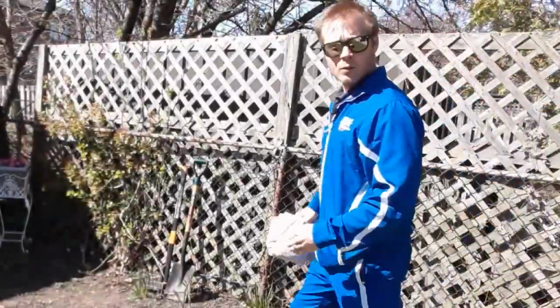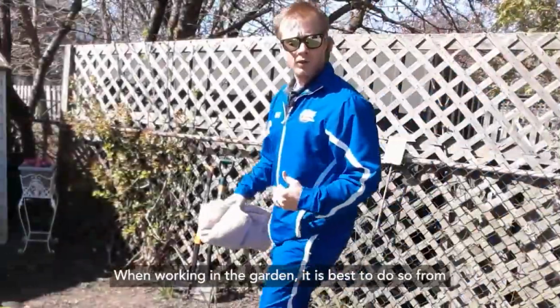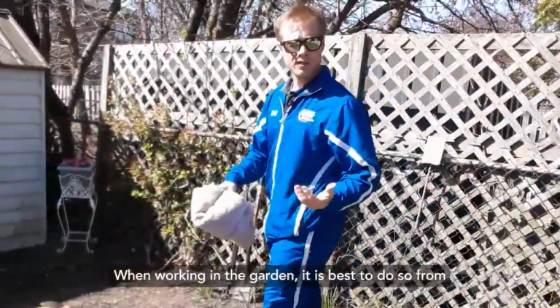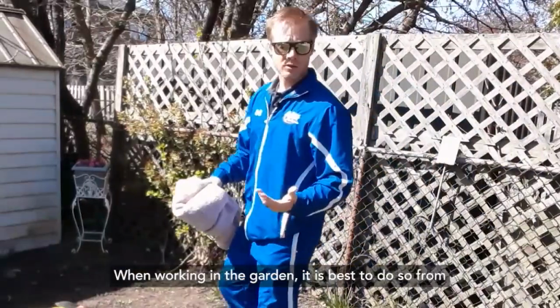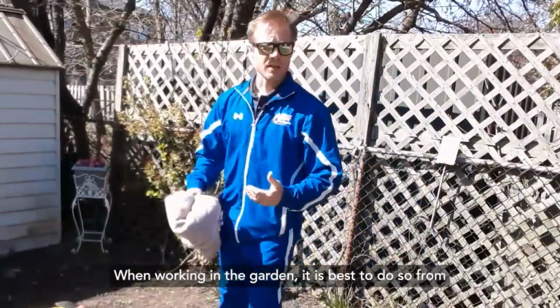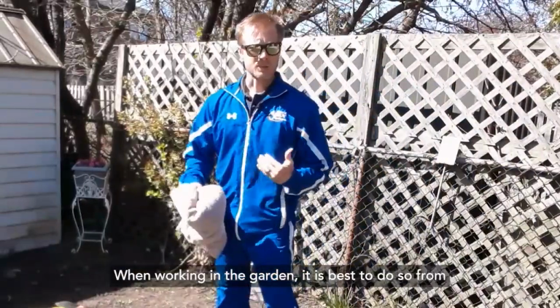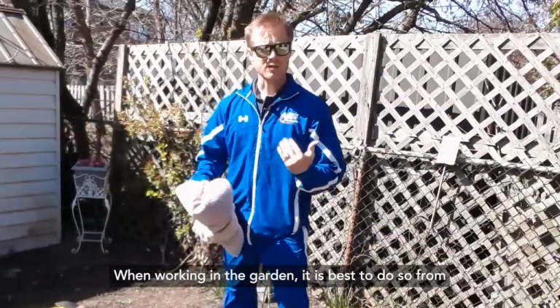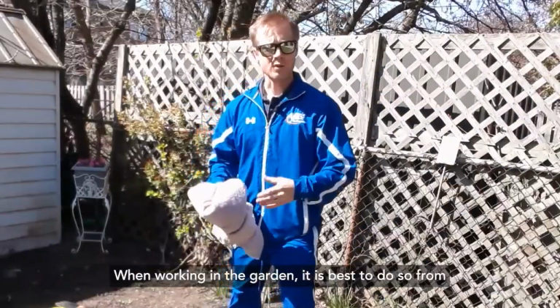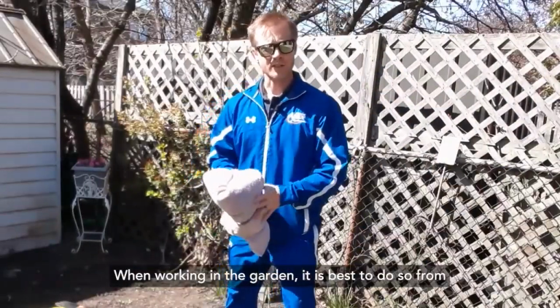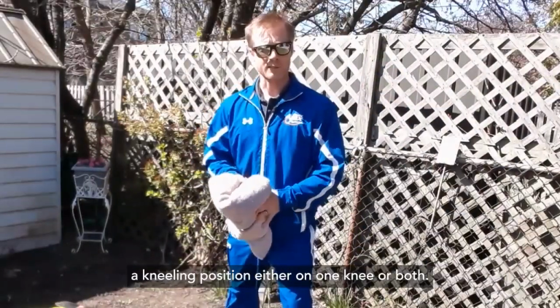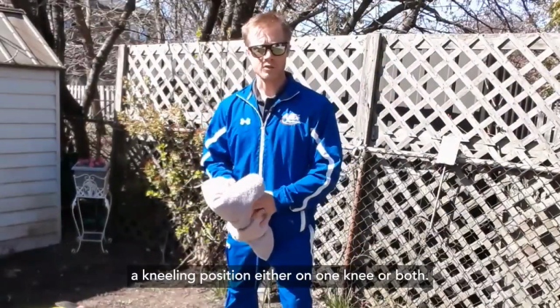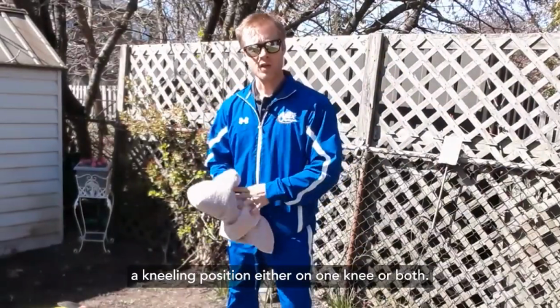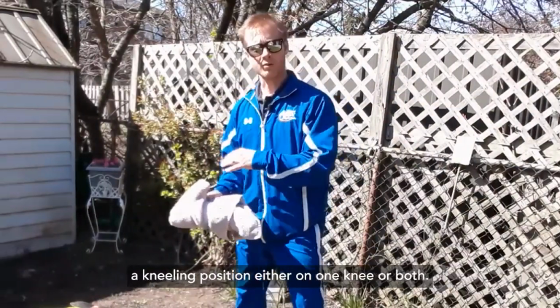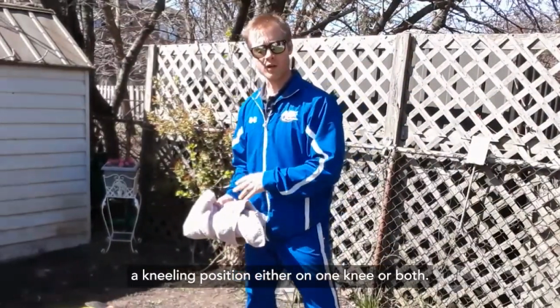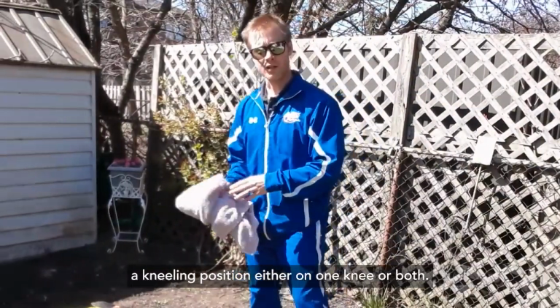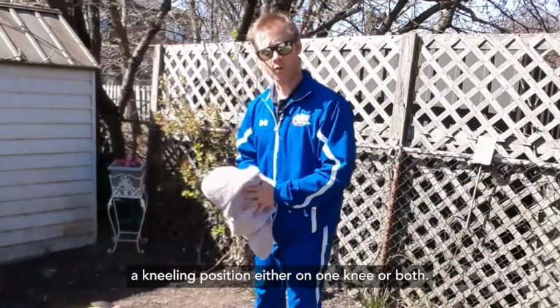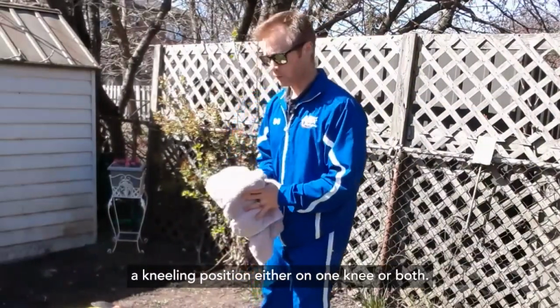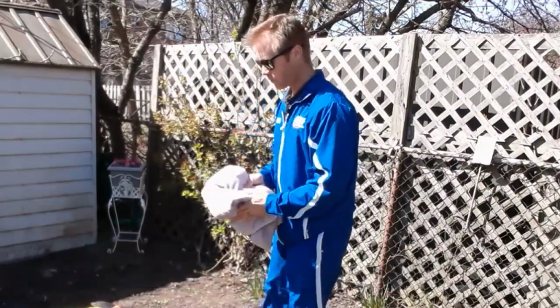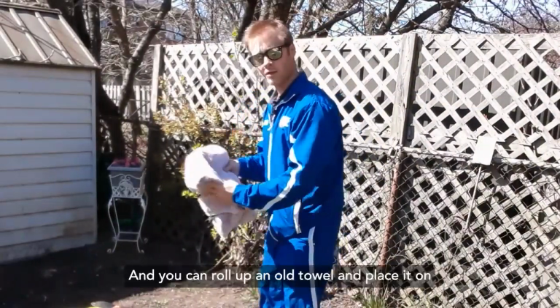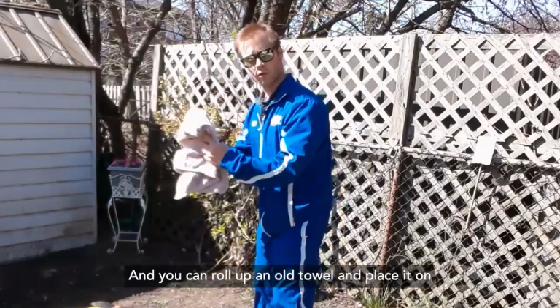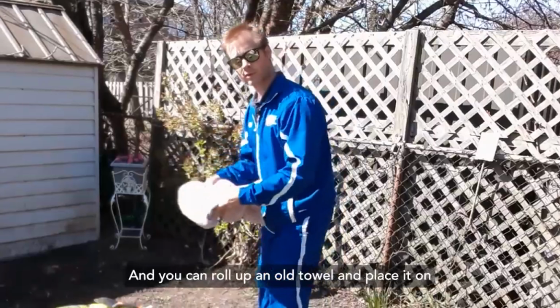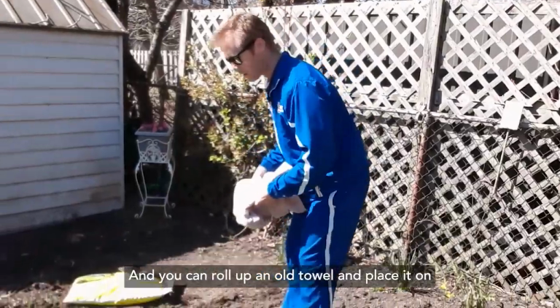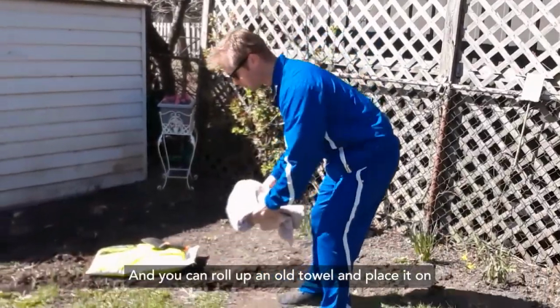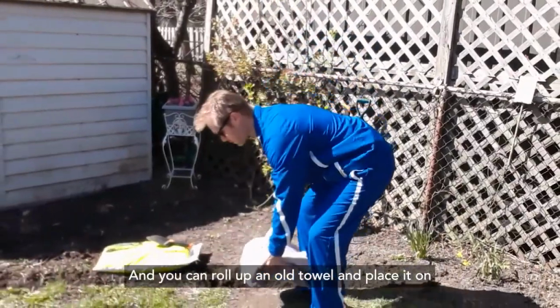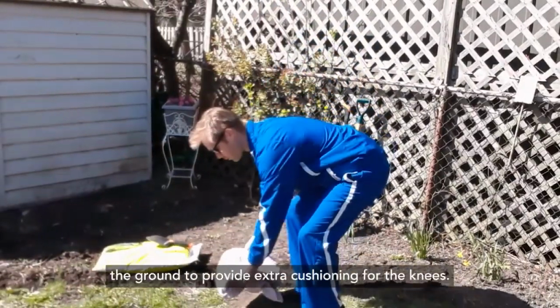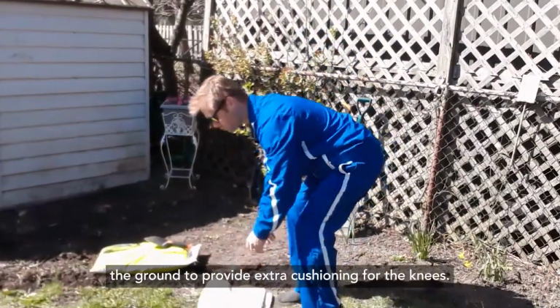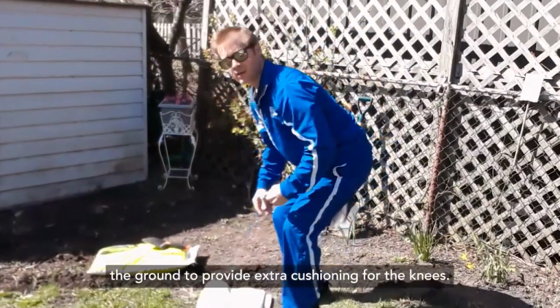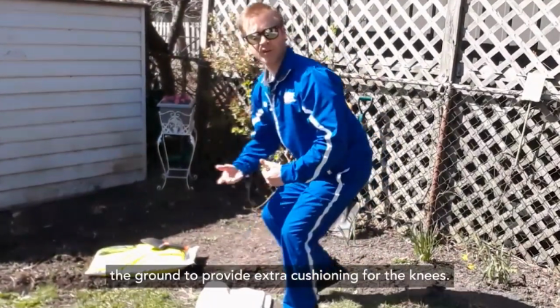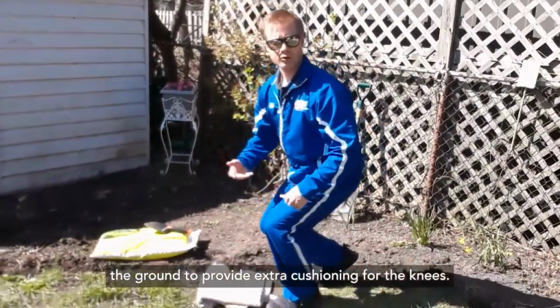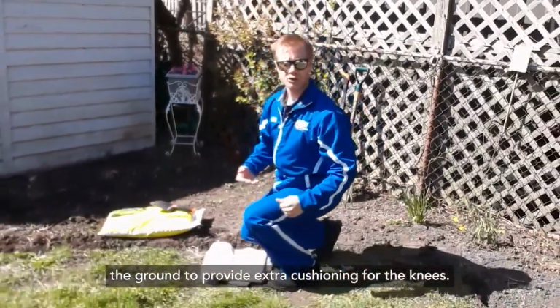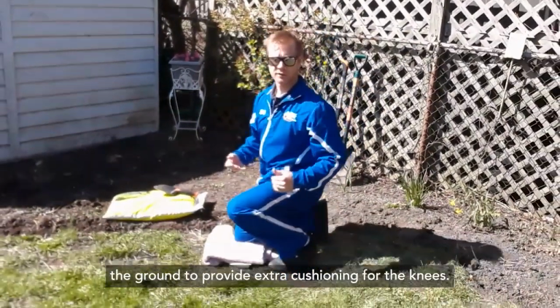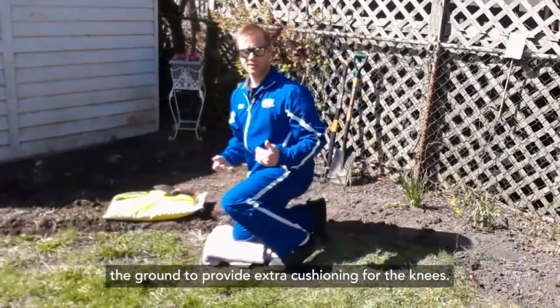When working in the garden it is best to do so from a kneeling position, either on one knee or both. You can roll up an old towel and place it on the ground to provide extra cushioning for the knees.